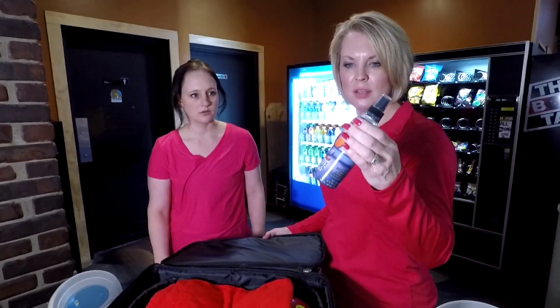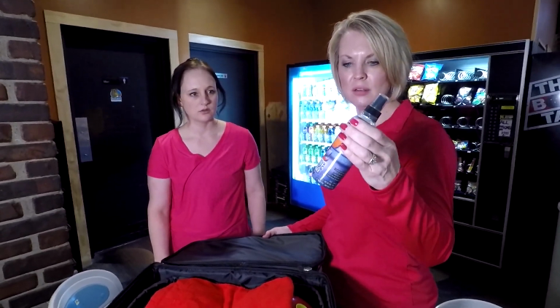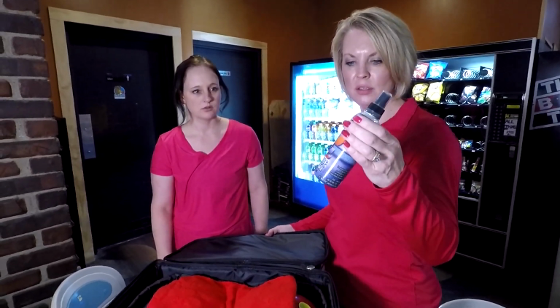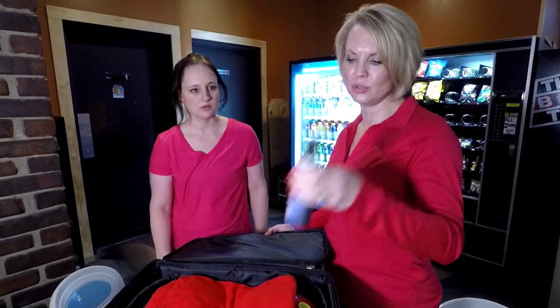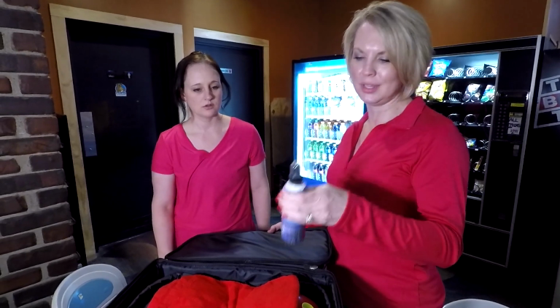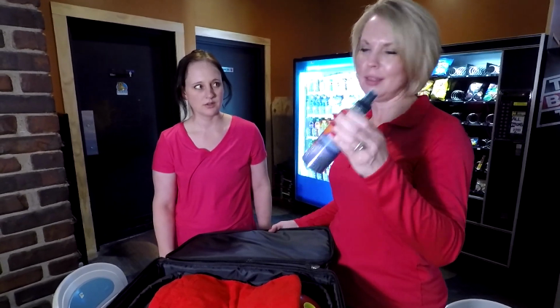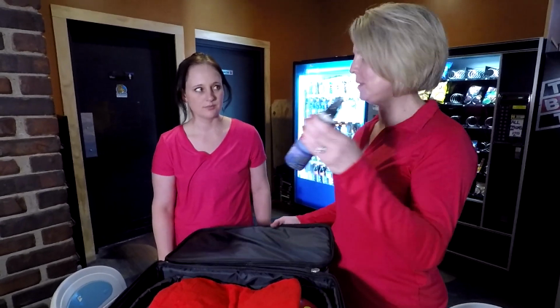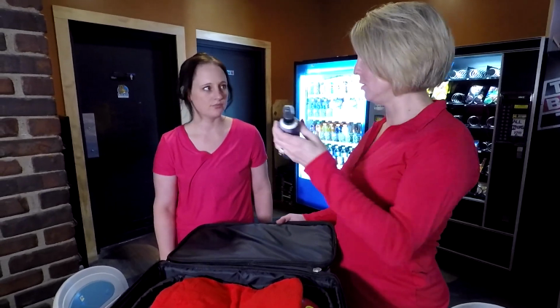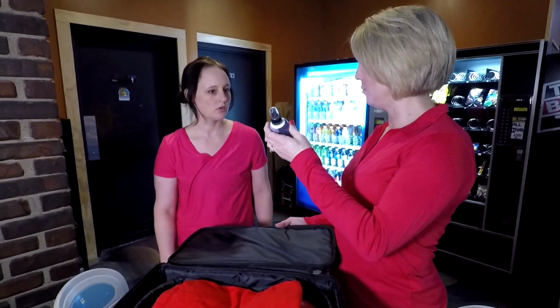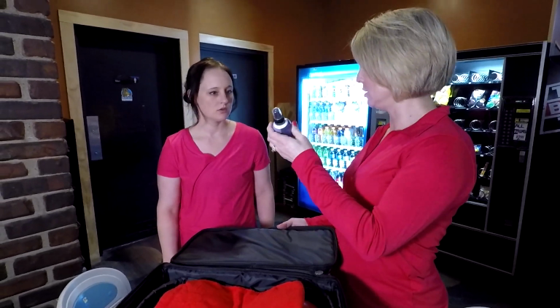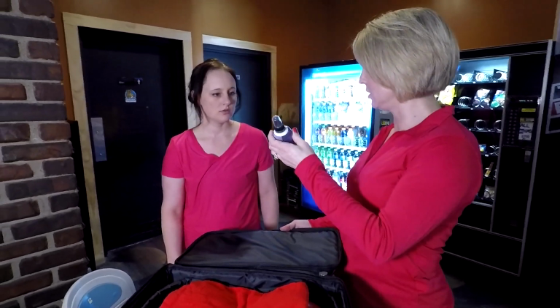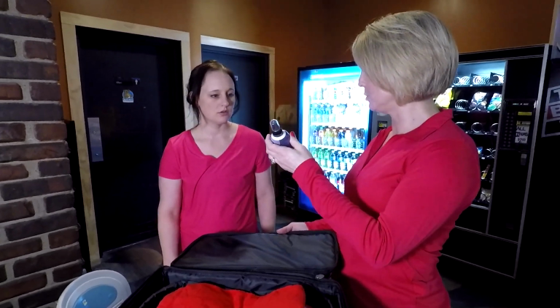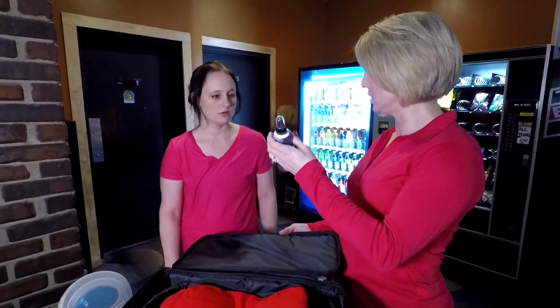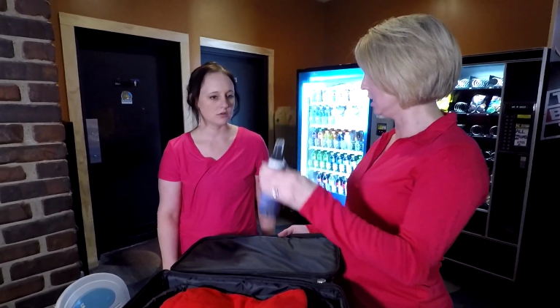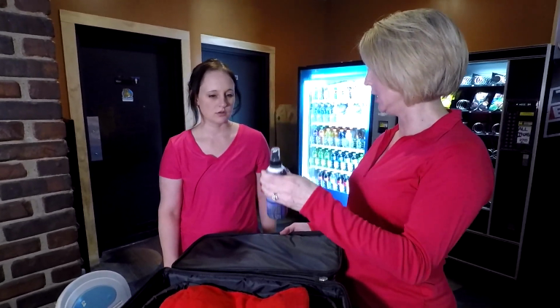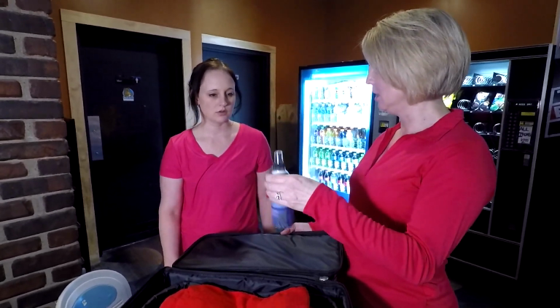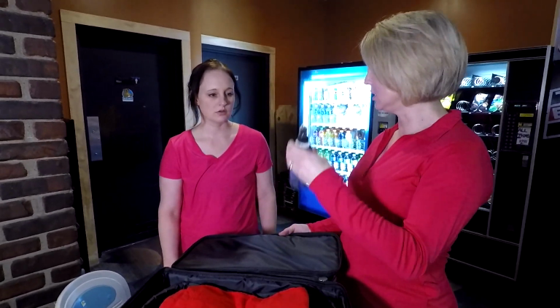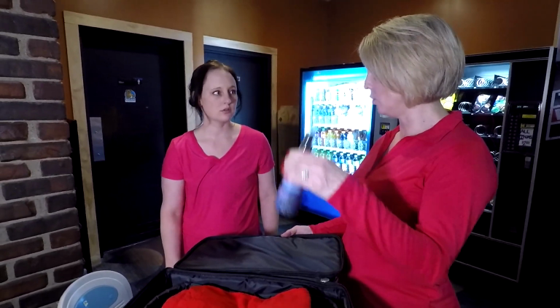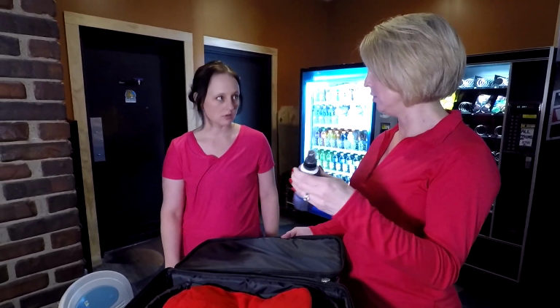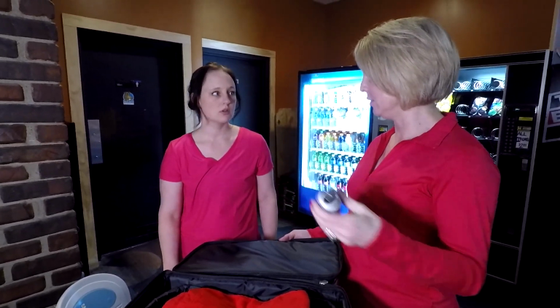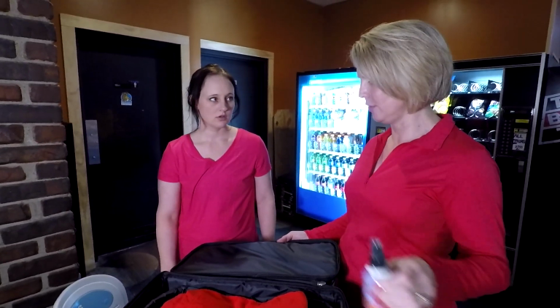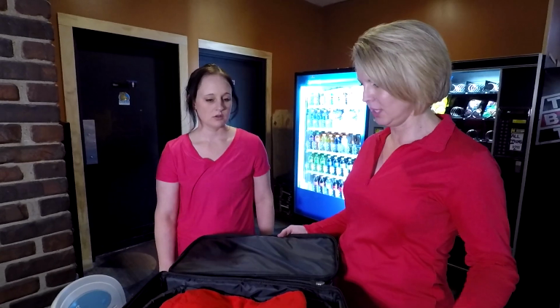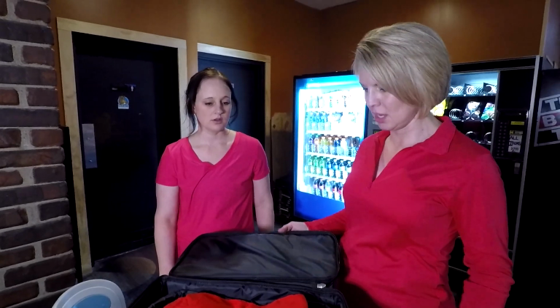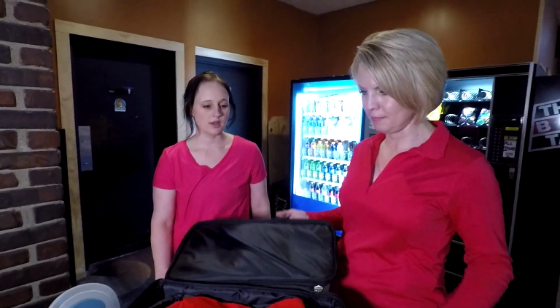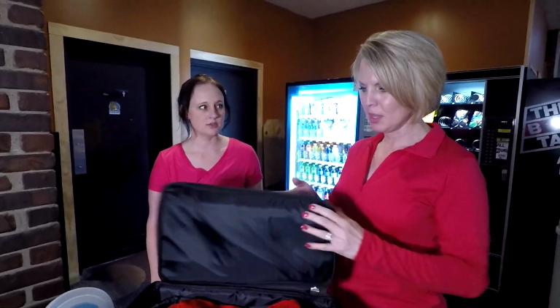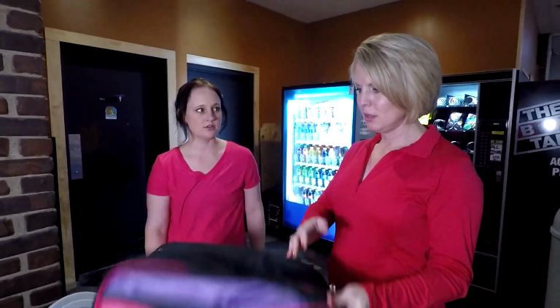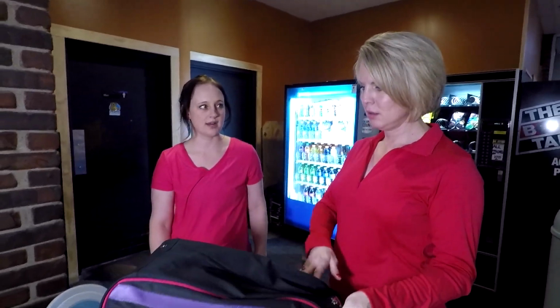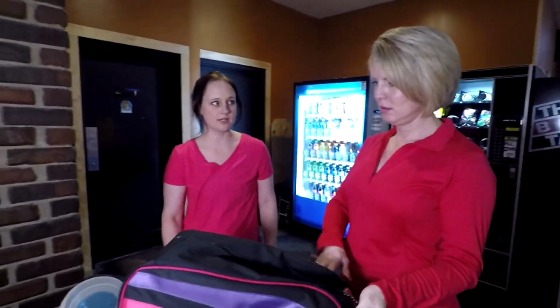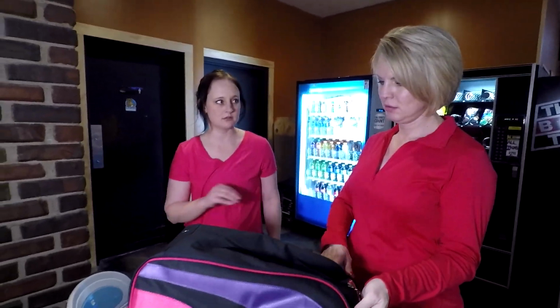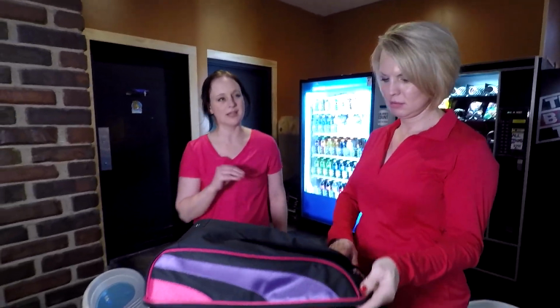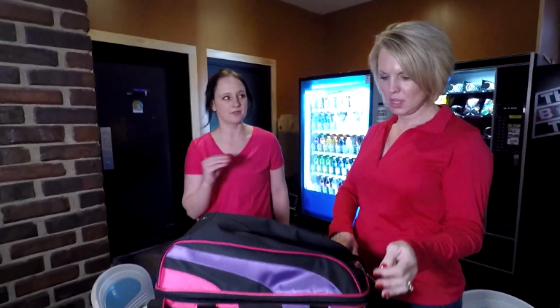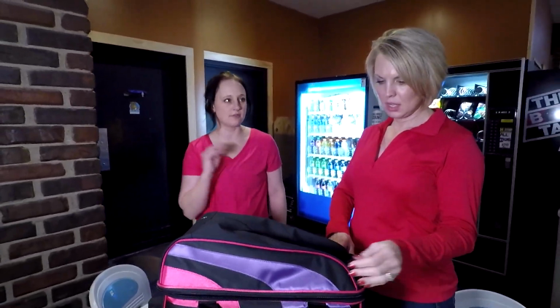We would recommend that you go home and give it a good spritz and clean, because it's got oil and everything from the lanes on it. You want to do that after every time you go bowling.